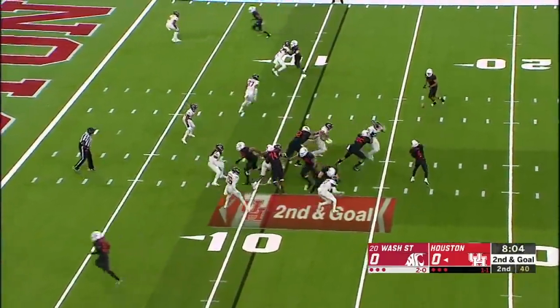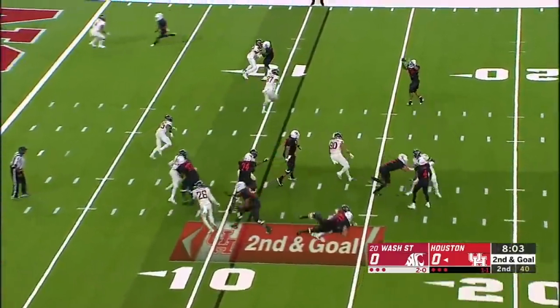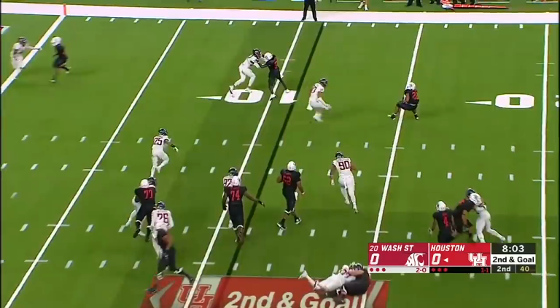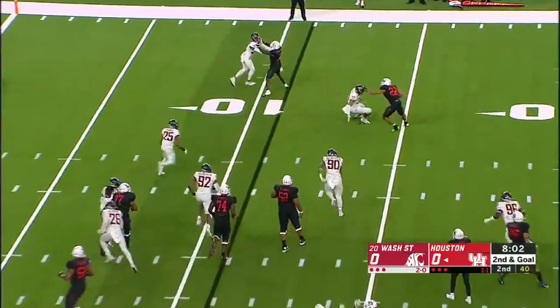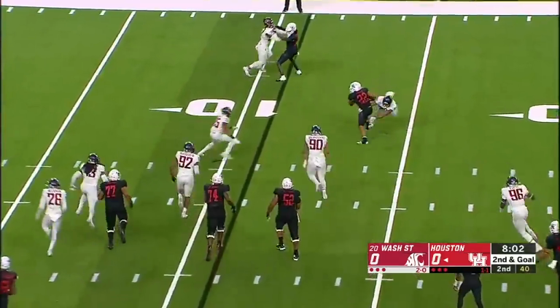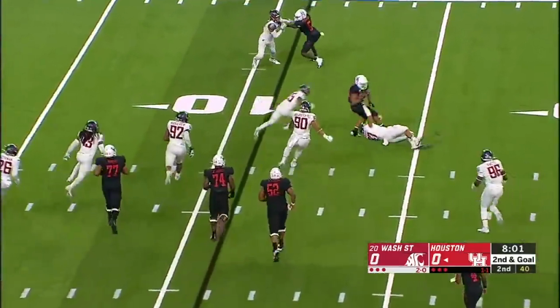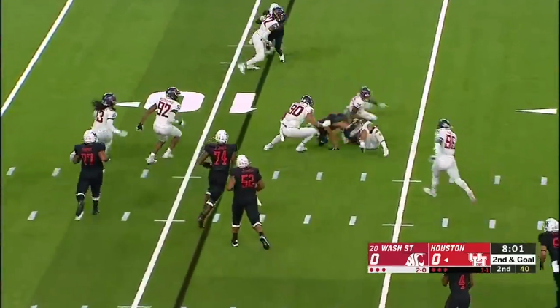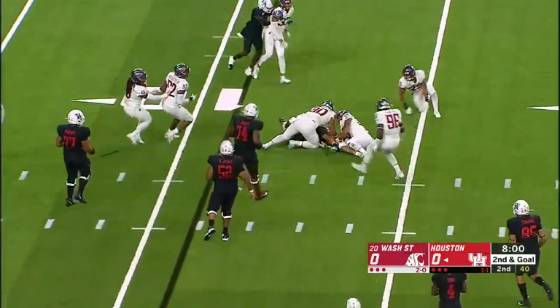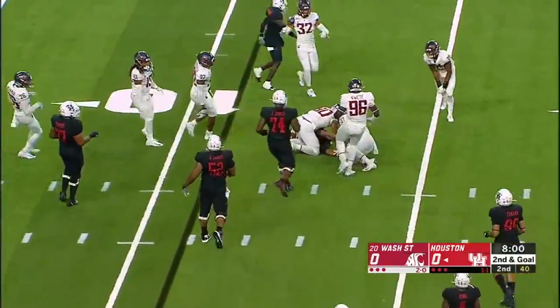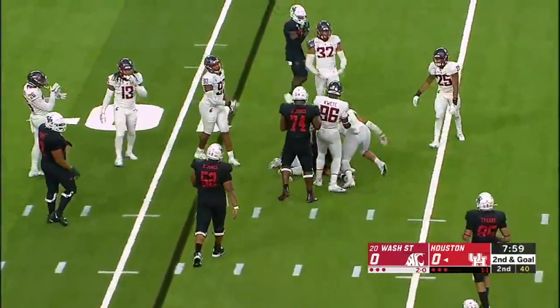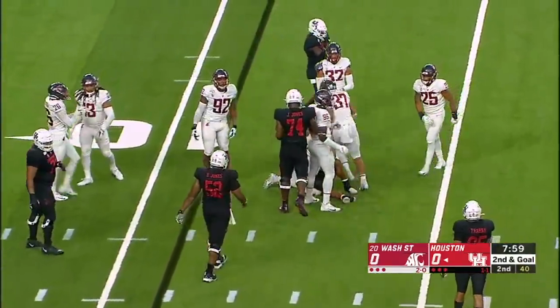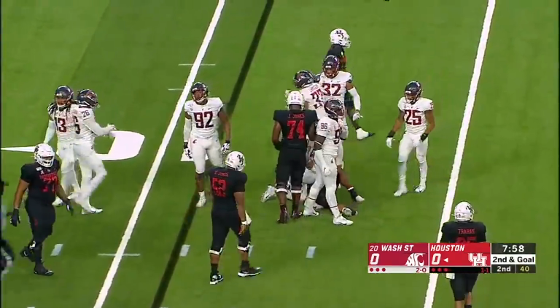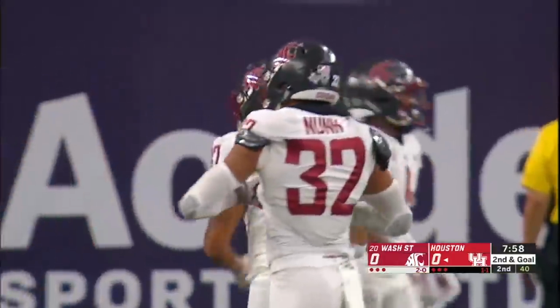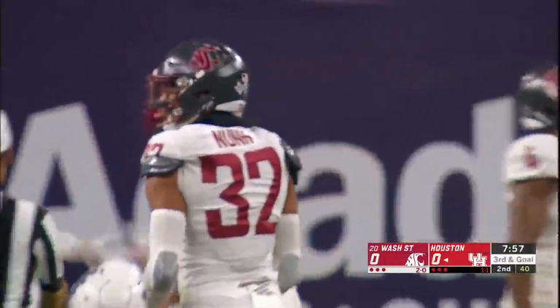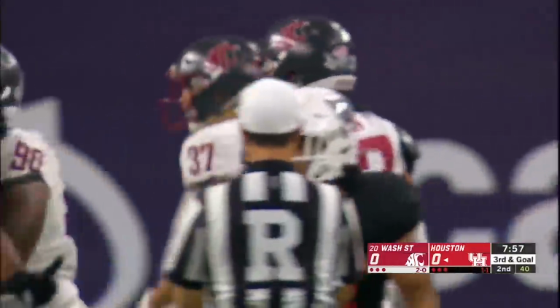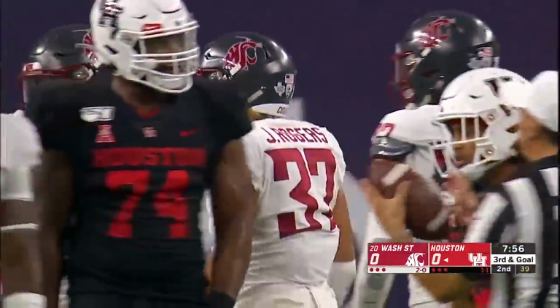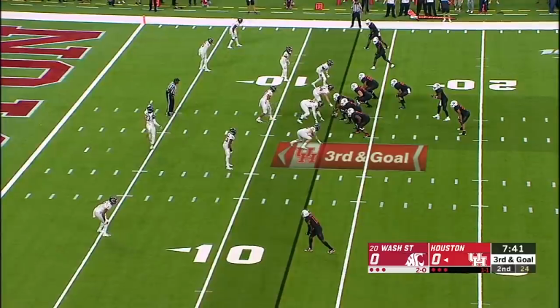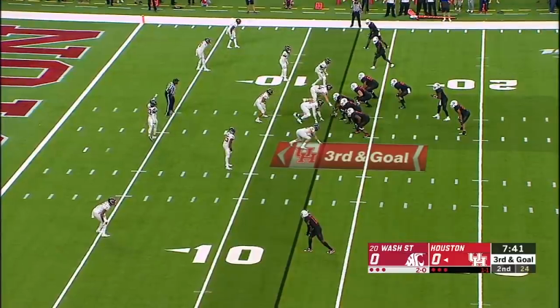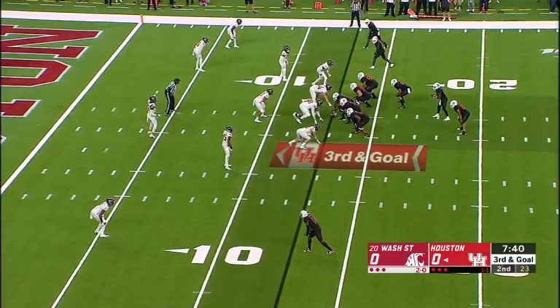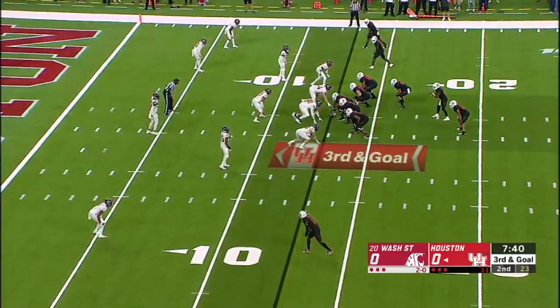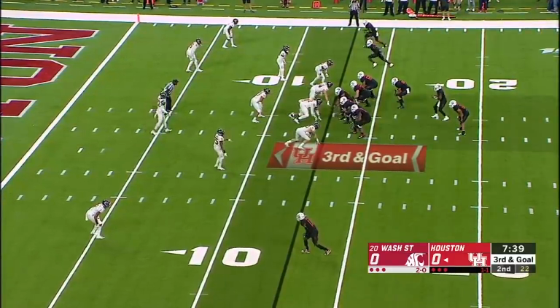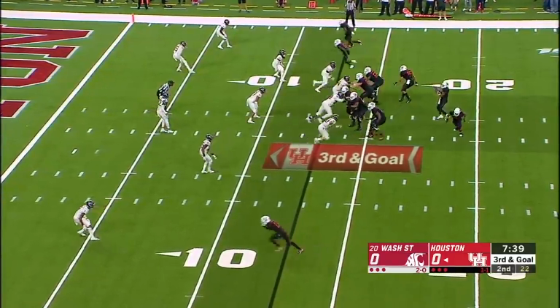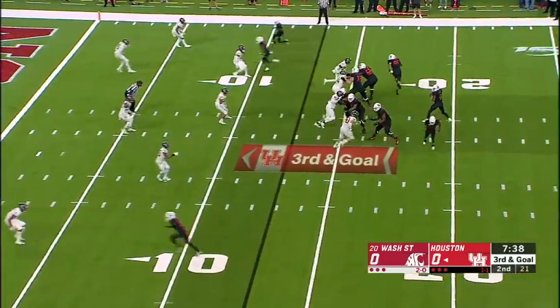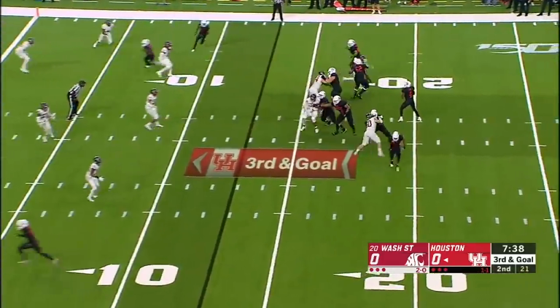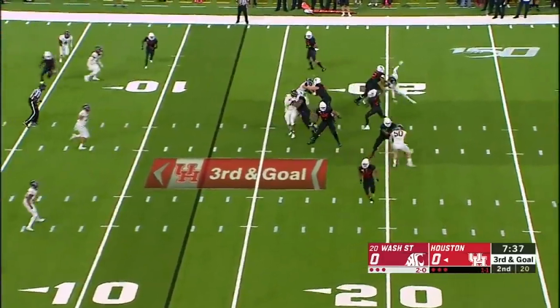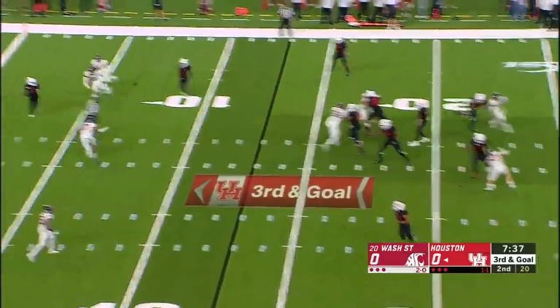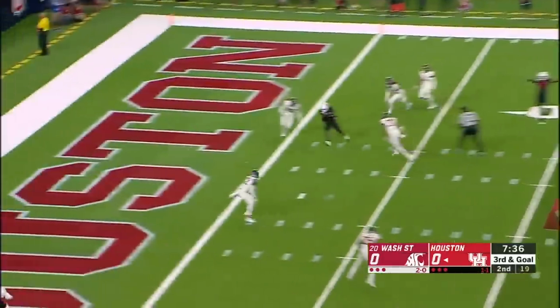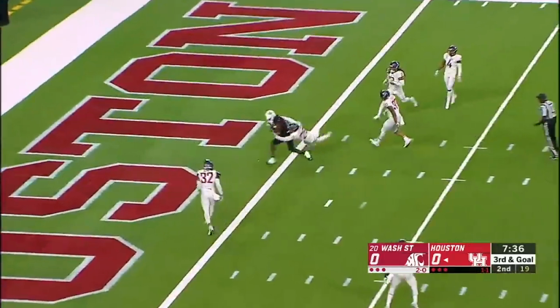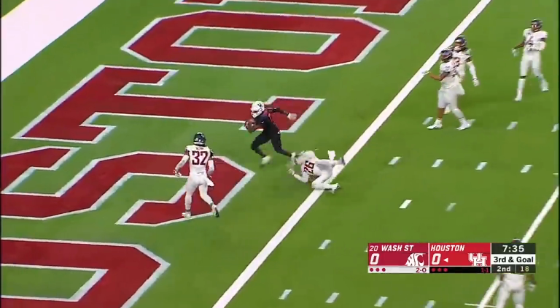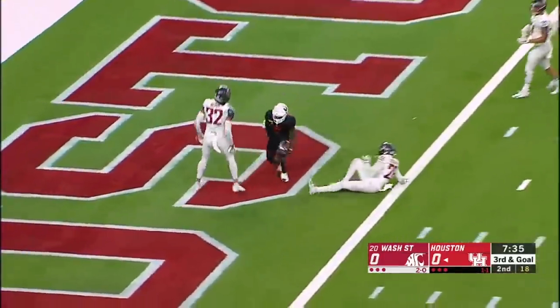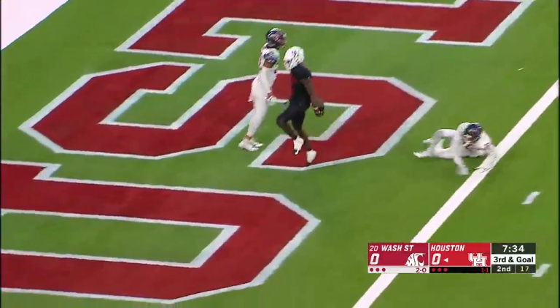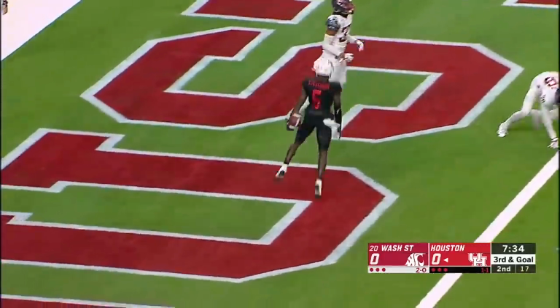King swings it out, cut up field. But the Washington State defense was right there. Kyle Porter had nowhere to go. The run and making tackles against those short passes — a little quicker tempo there on third down. King whistles right in there. Touchdown, Houston.